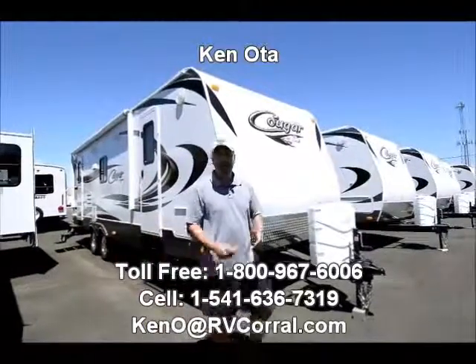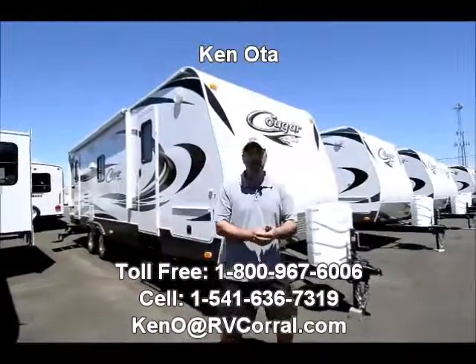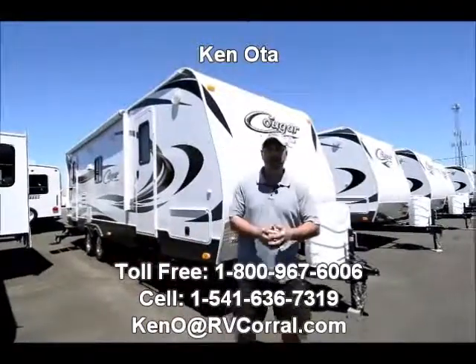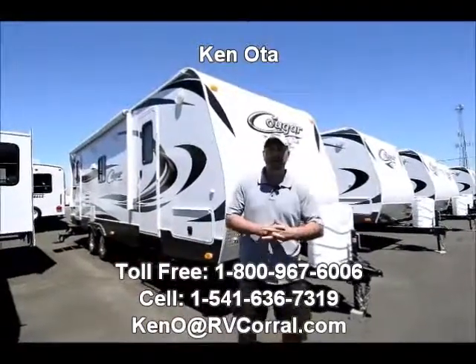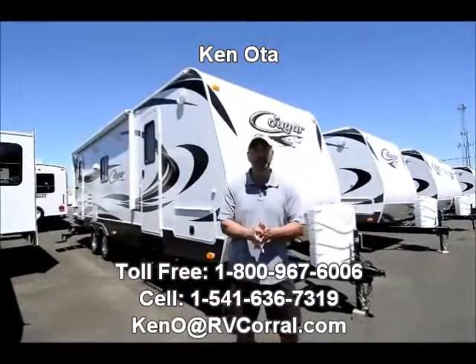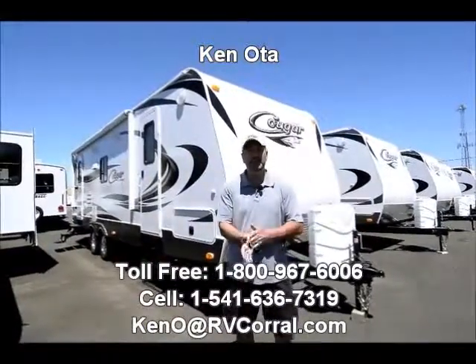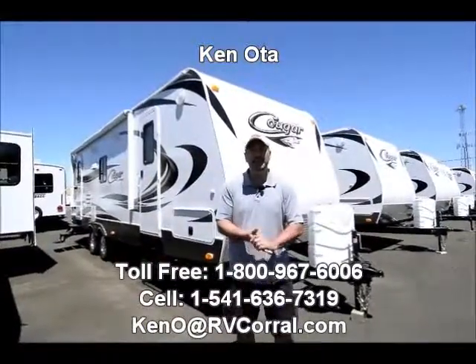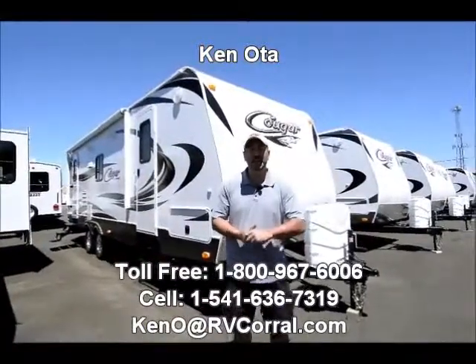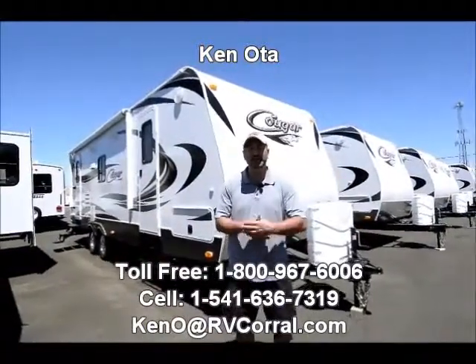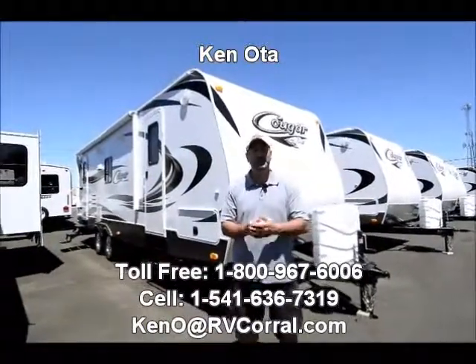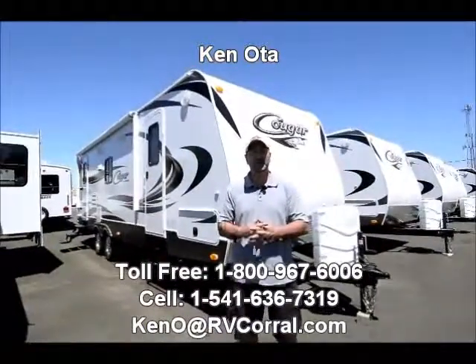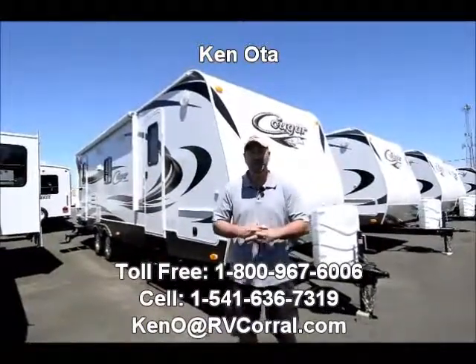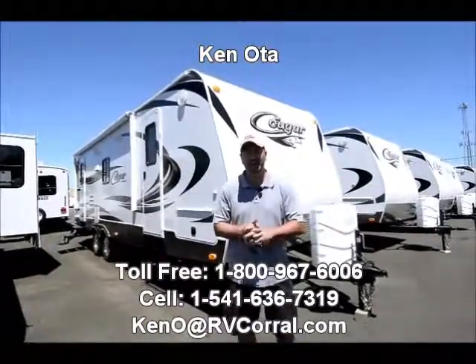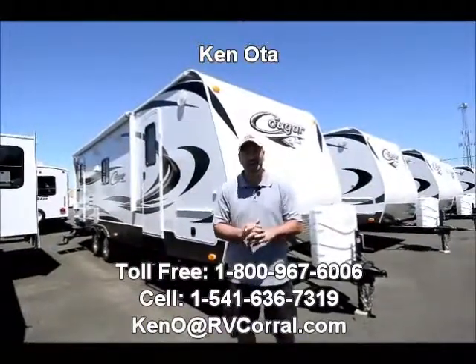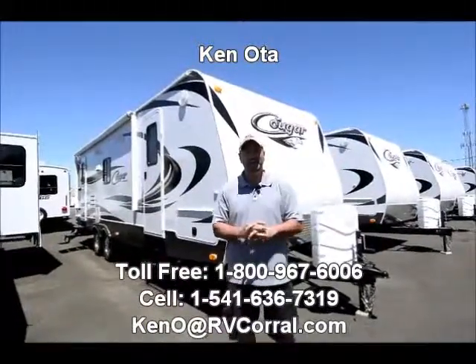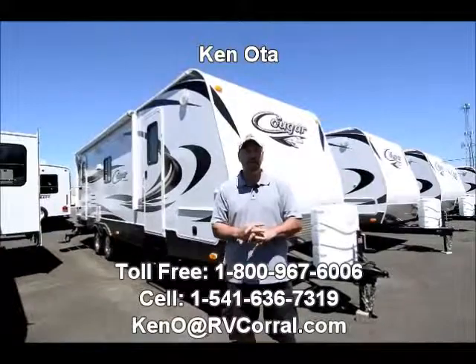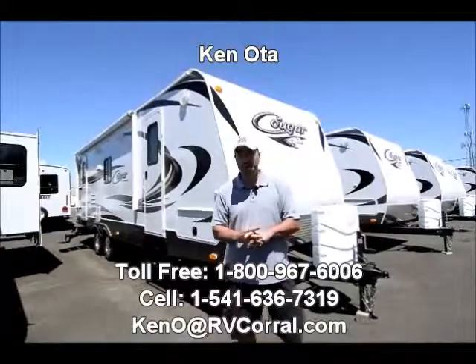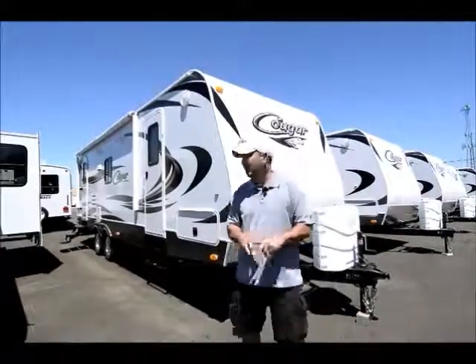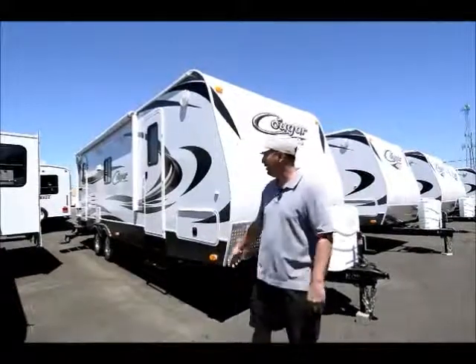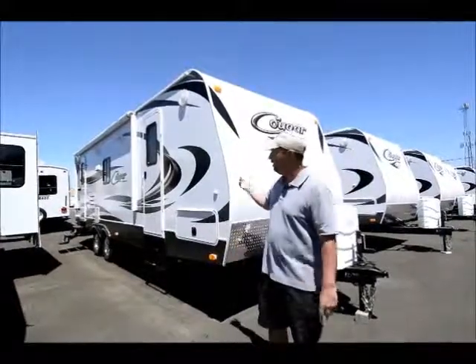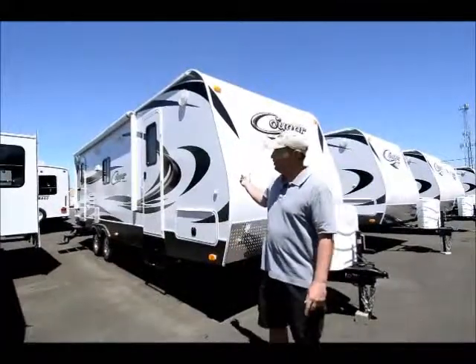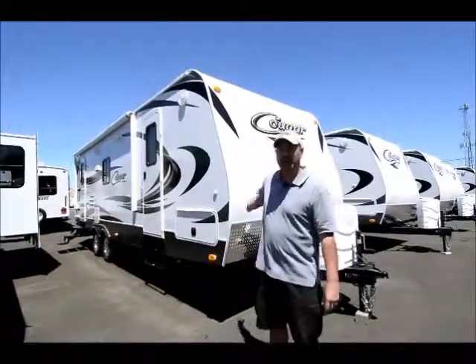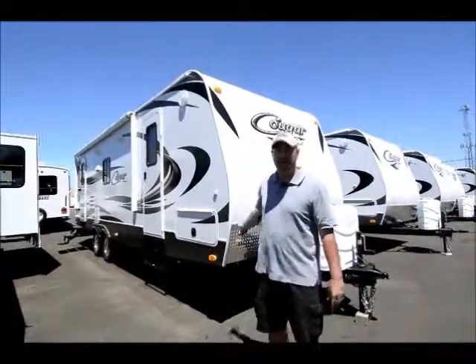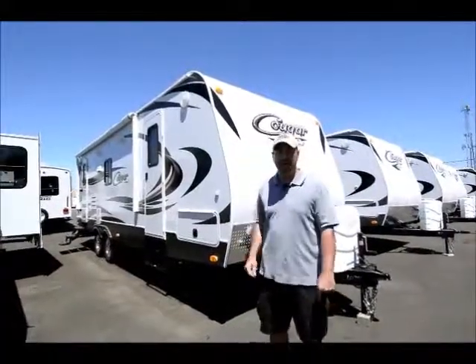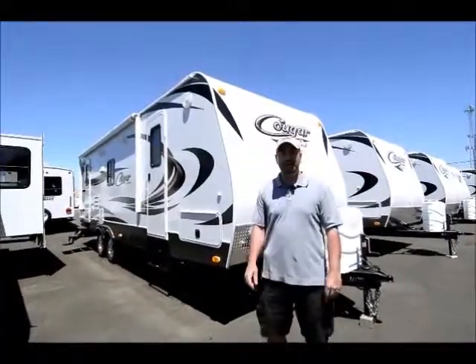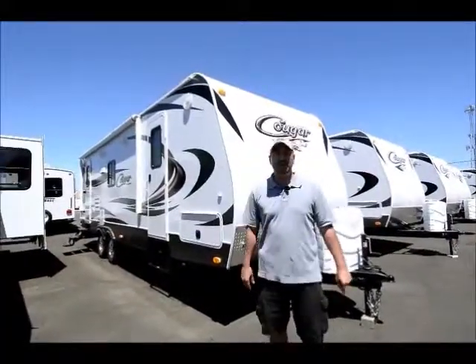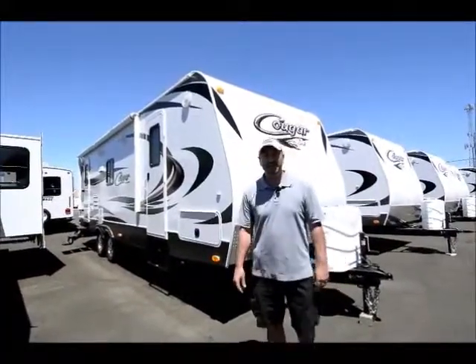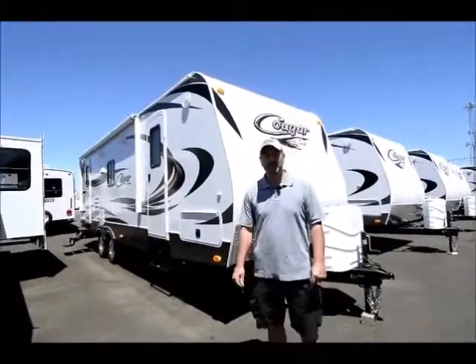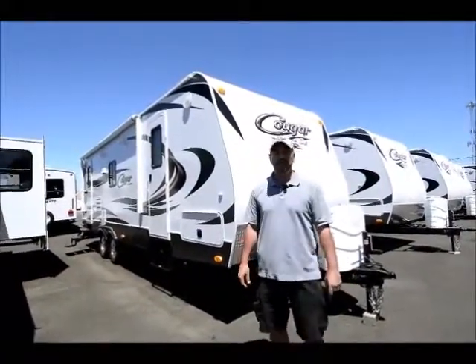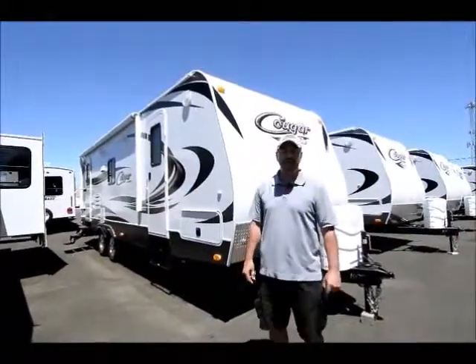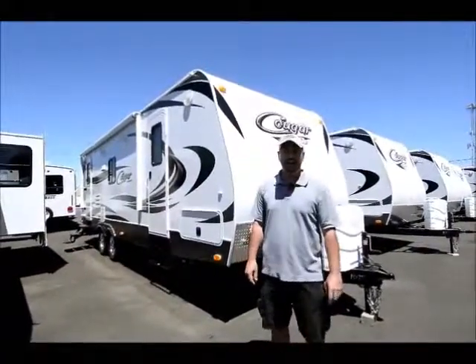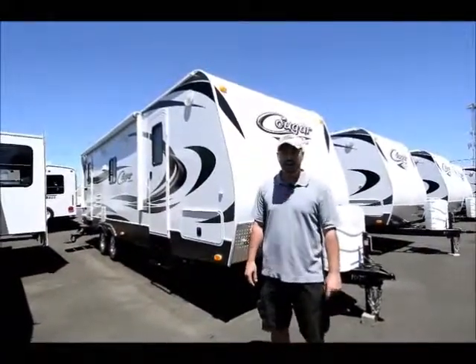Hi folks, my name is Ken Ota. I'm with the RV Corral in Eugene, Oregon and I'd like to take a few moments of your time and show you the 2014 Keystone Cougar 25RL.